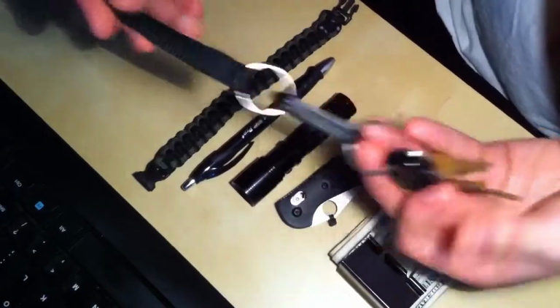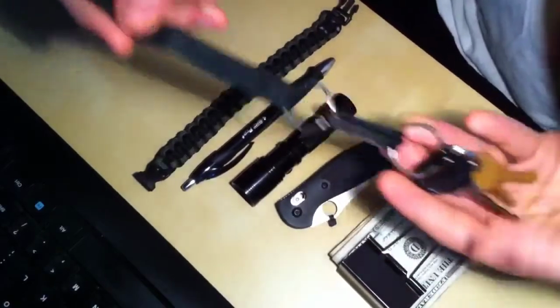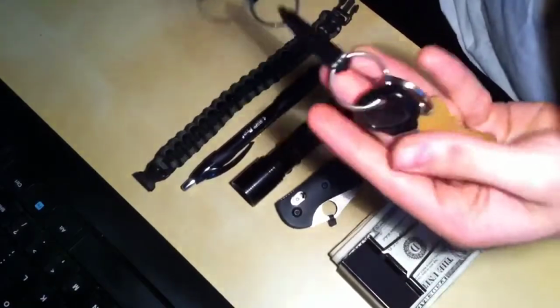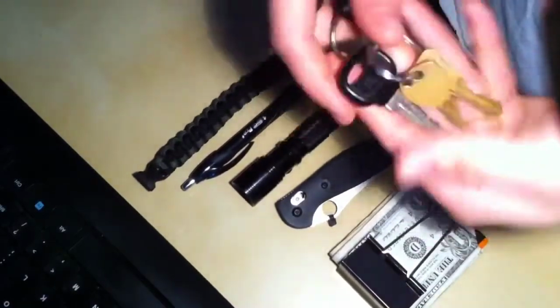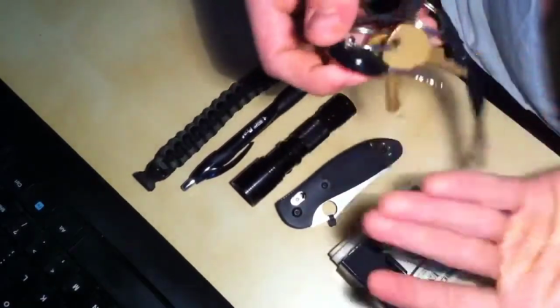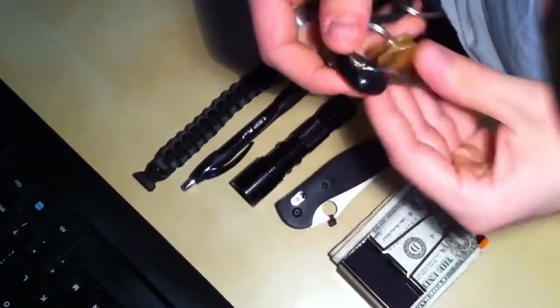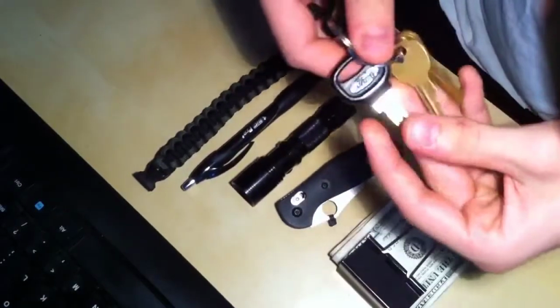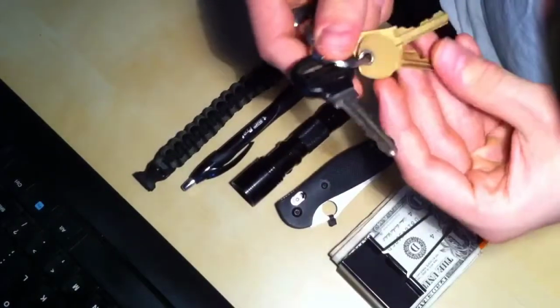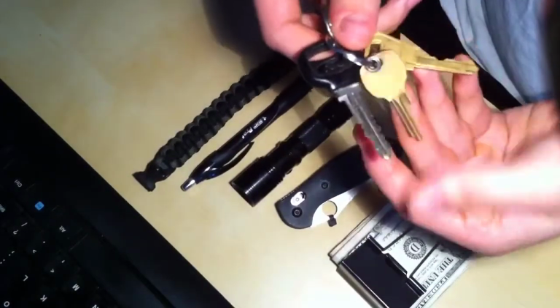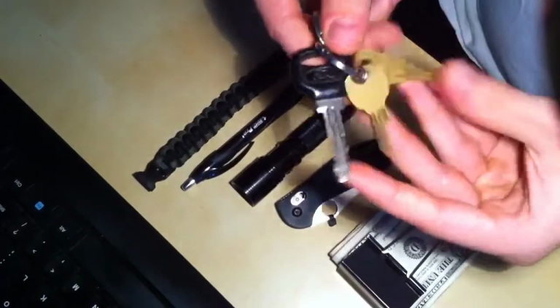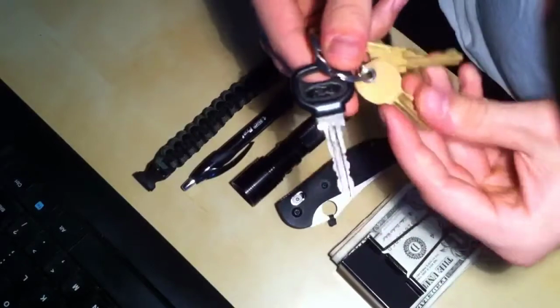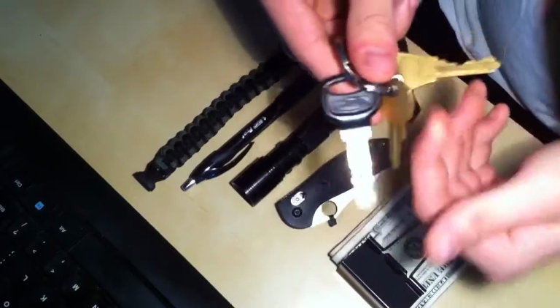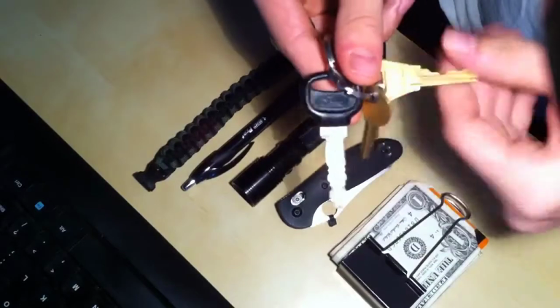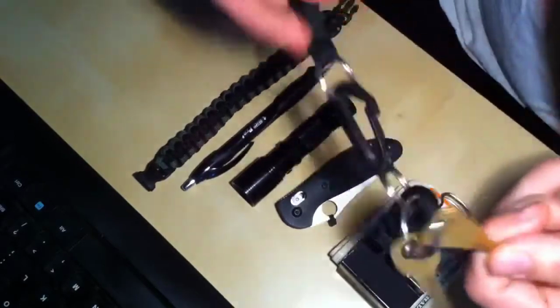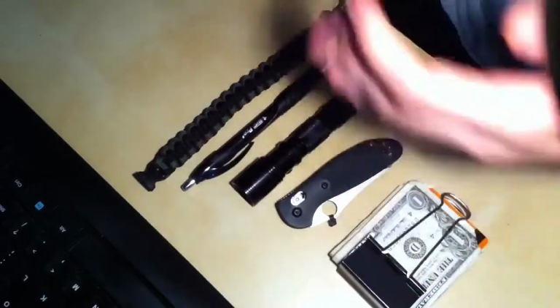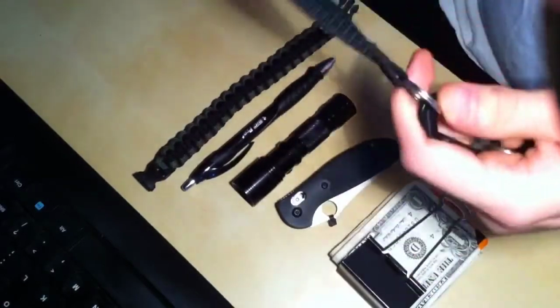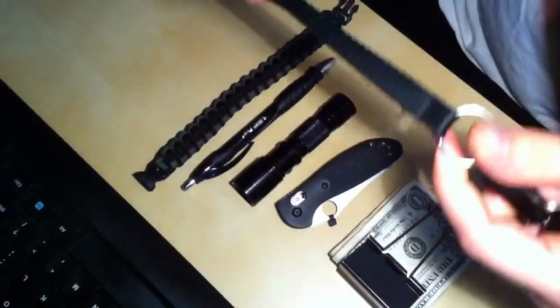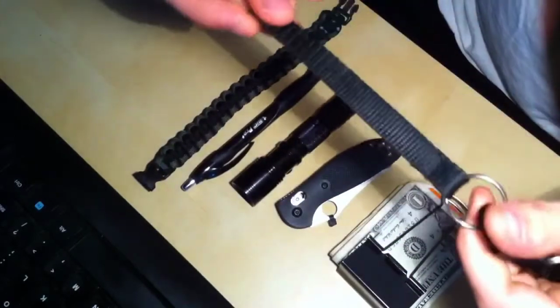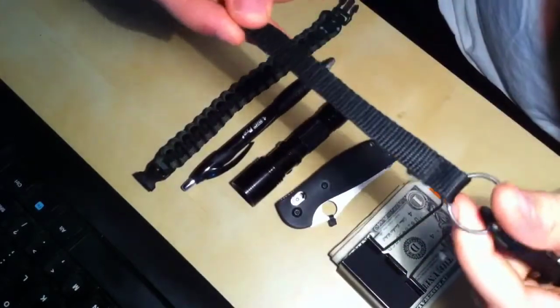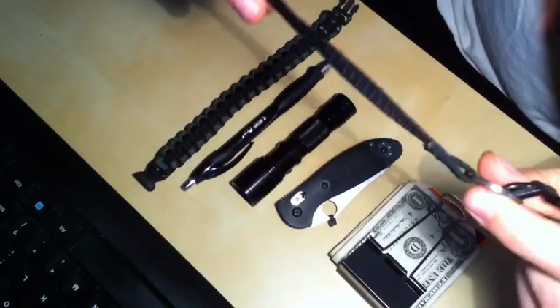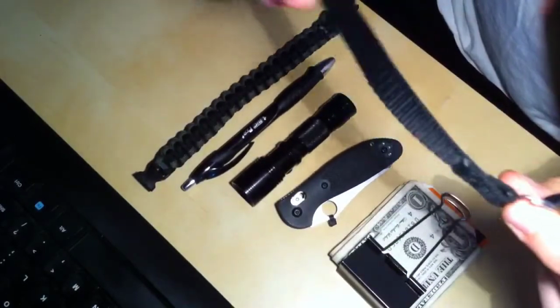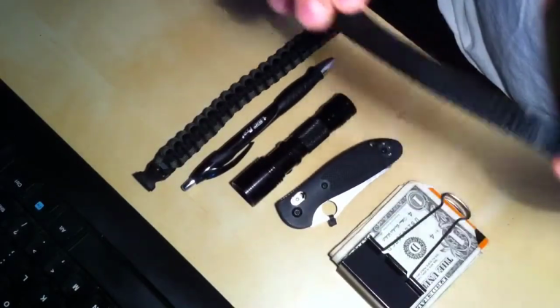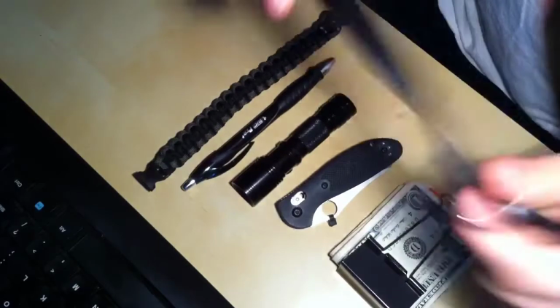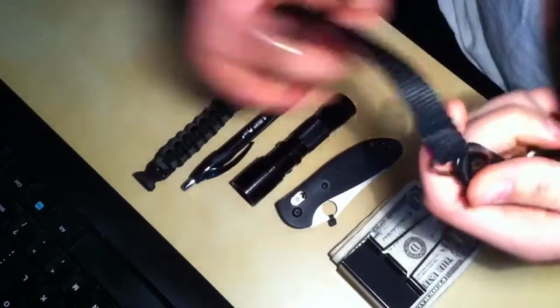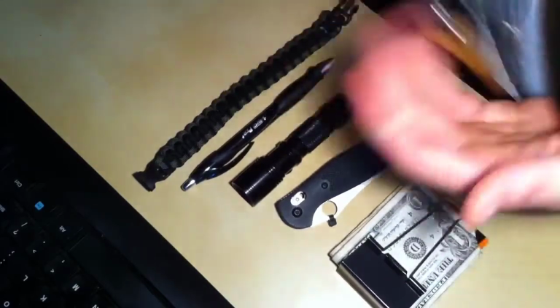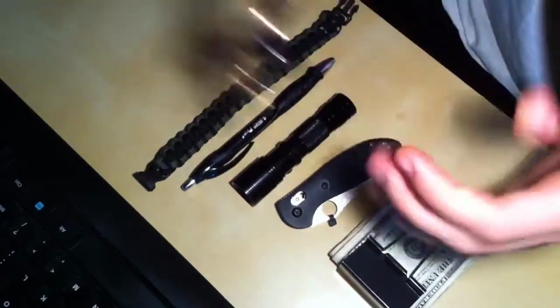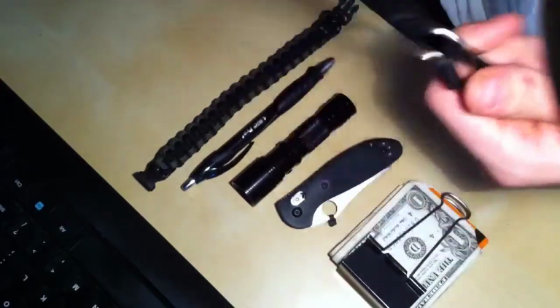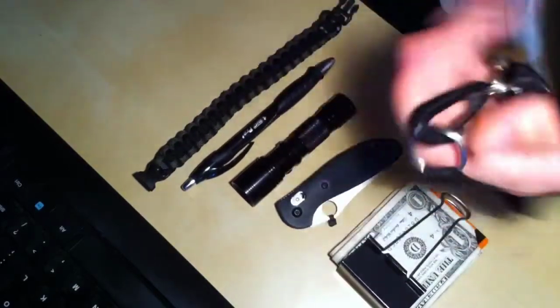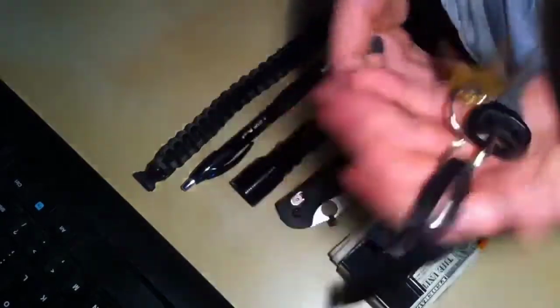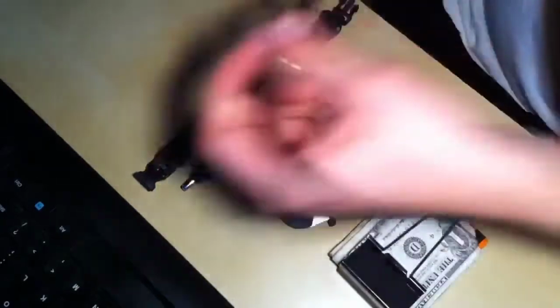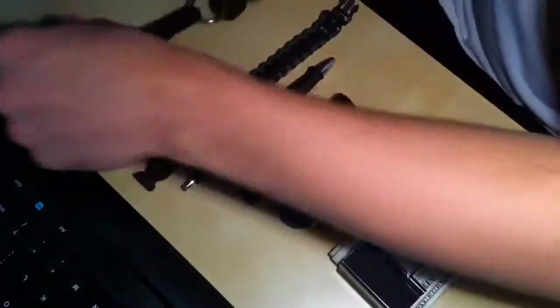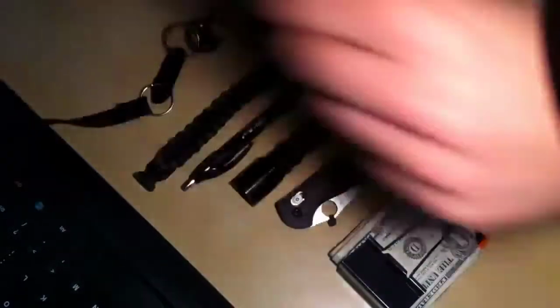Nothing fancy here, just keys I carry everyday — car key, mail key, apartment key. This little lanyard came off my Charade knife. That's how I pull it out of my pocket. Nothing fancy there.